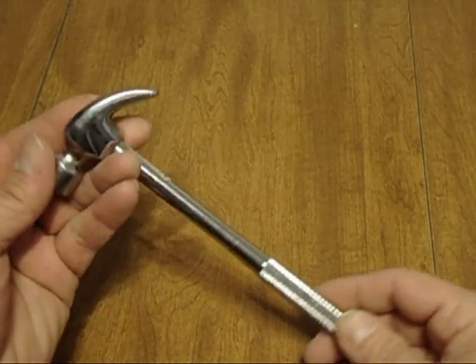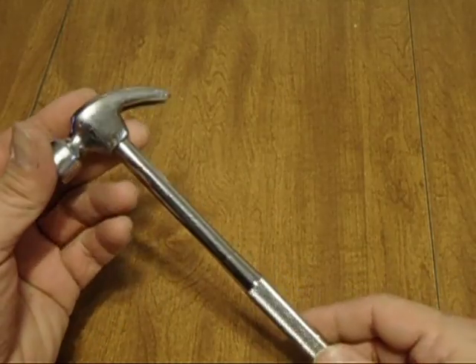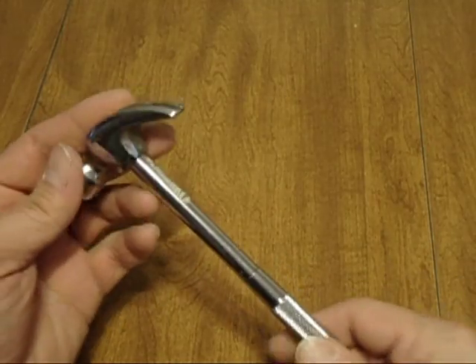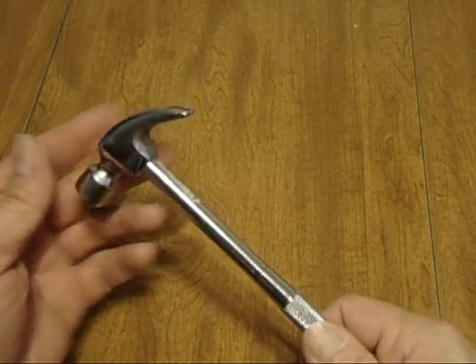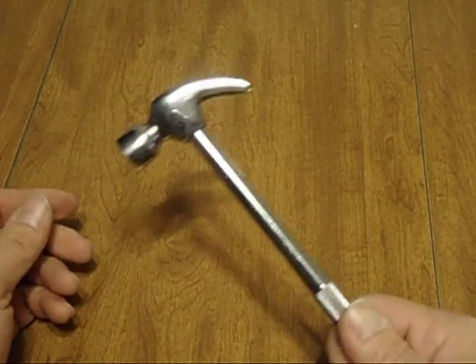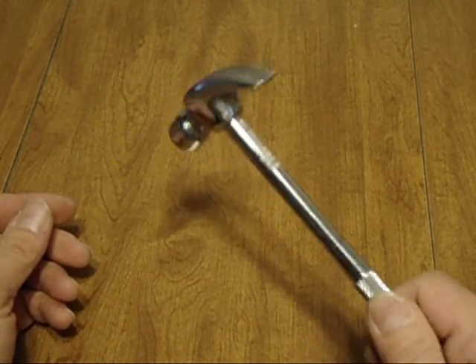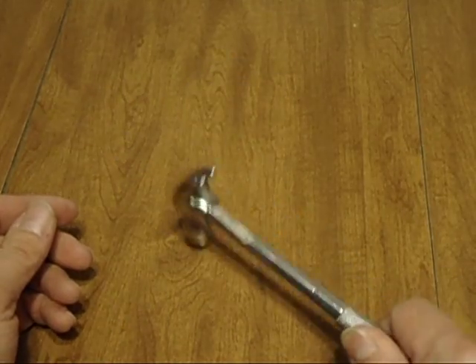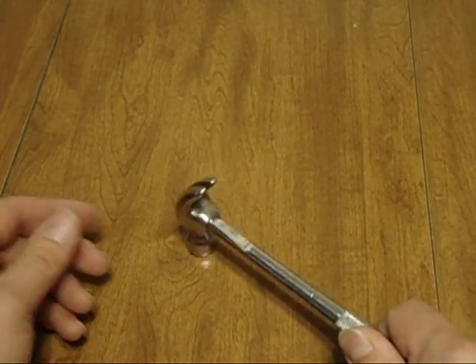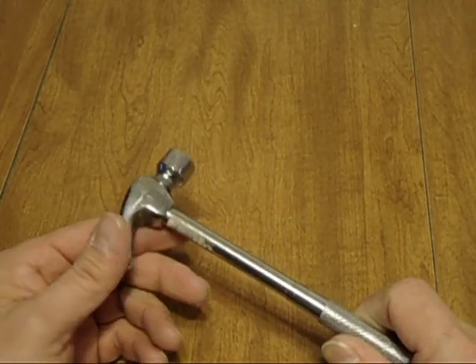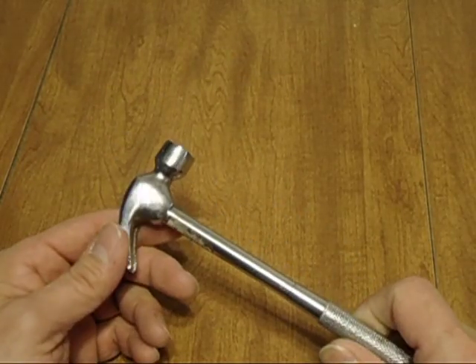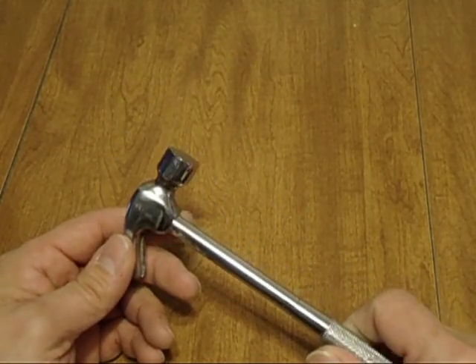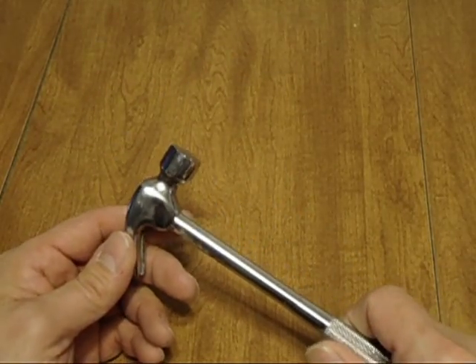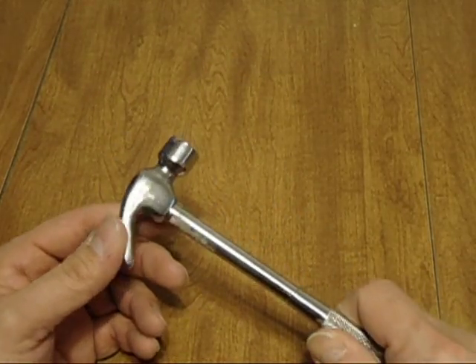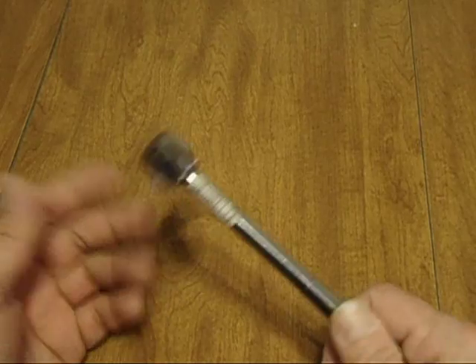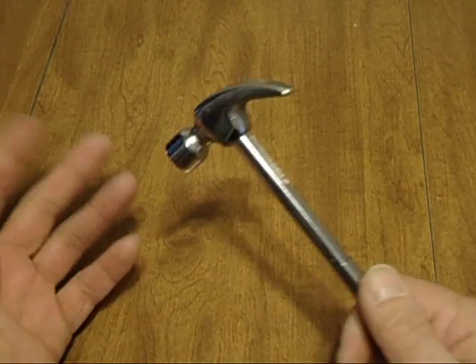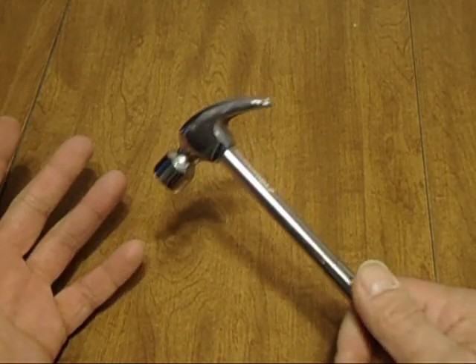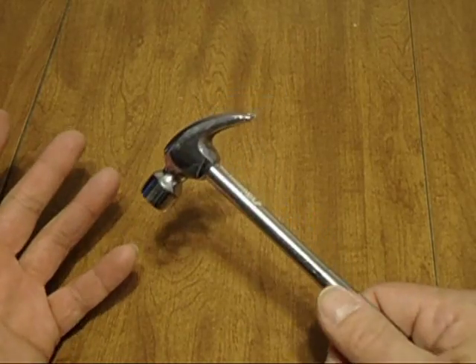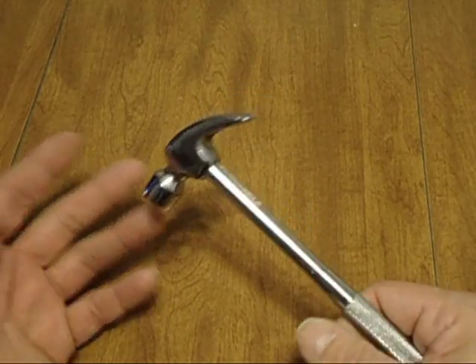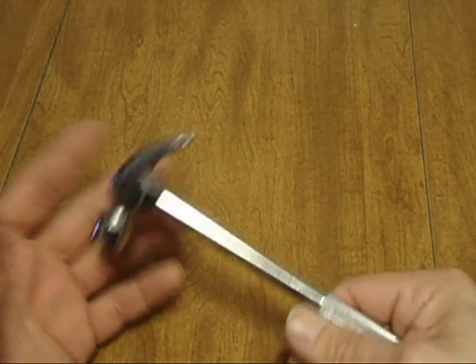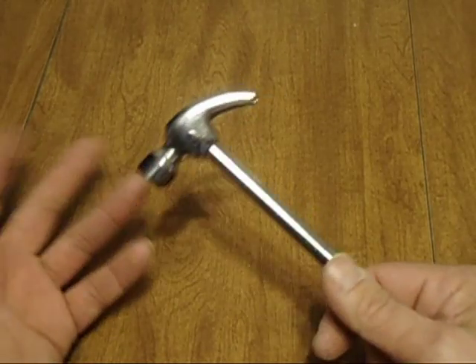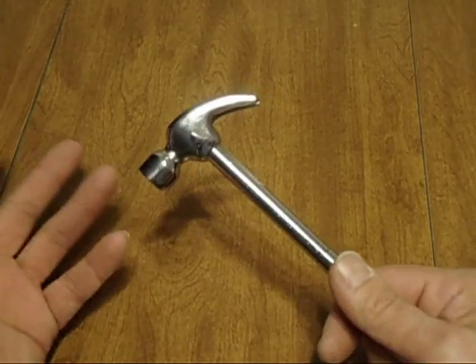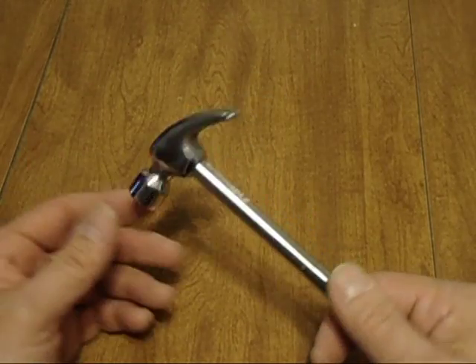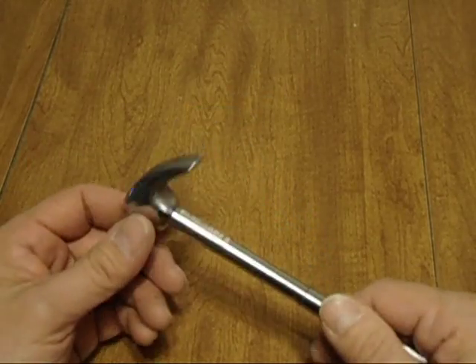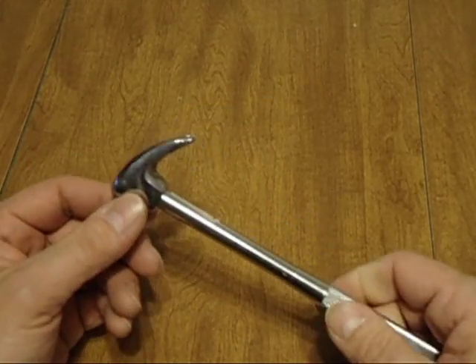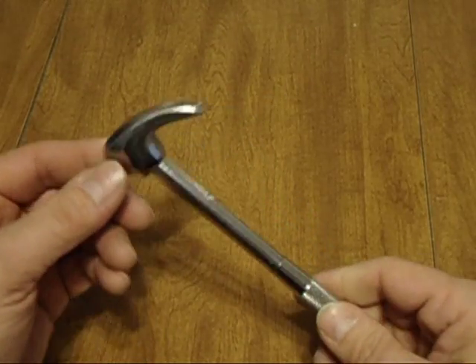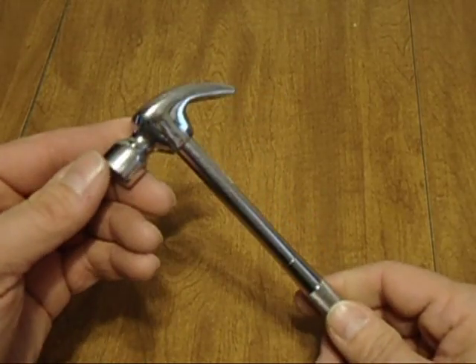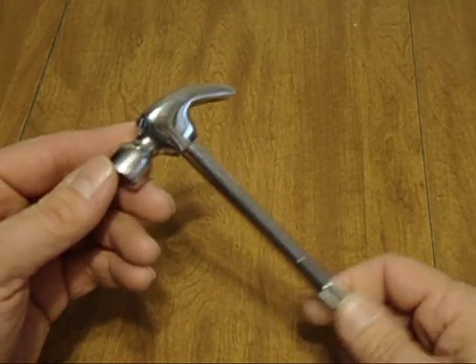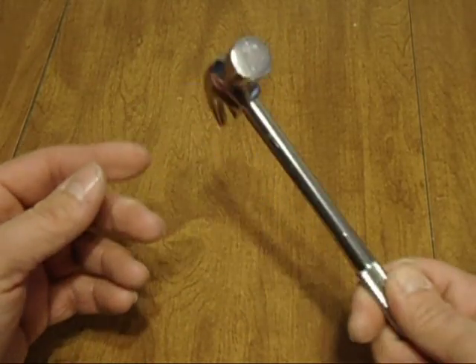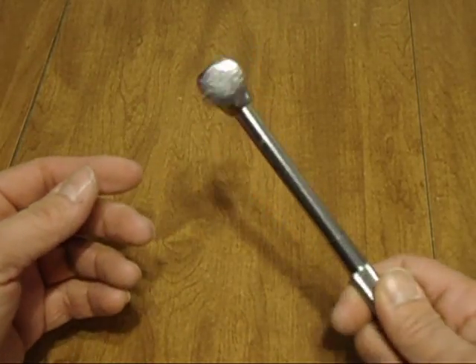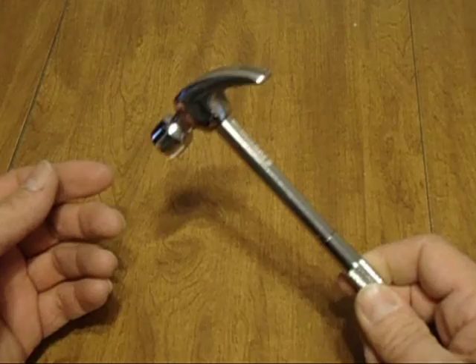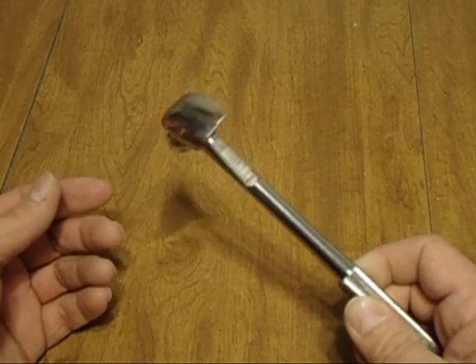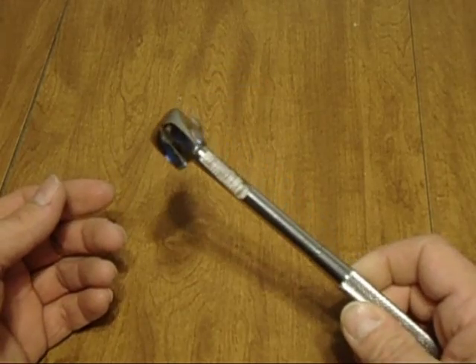Here's a little hammer I got. It's nothing doing for big jobs, but for little jobs around the house and stuff, it works pretty well, you know.